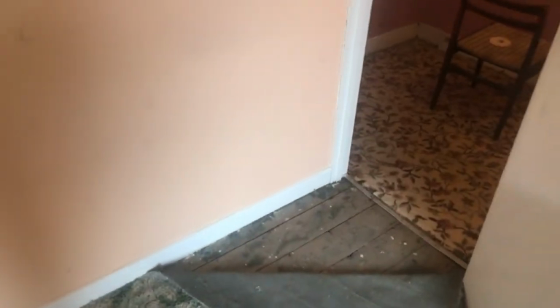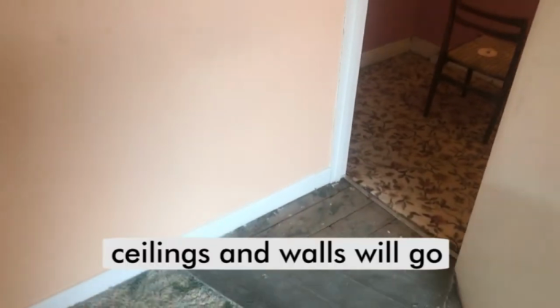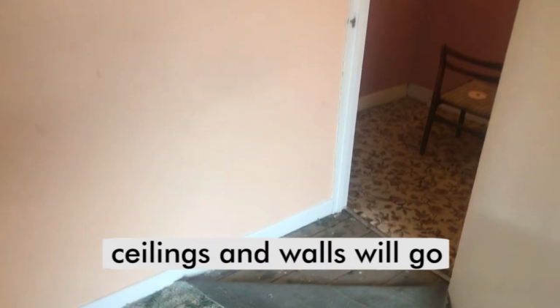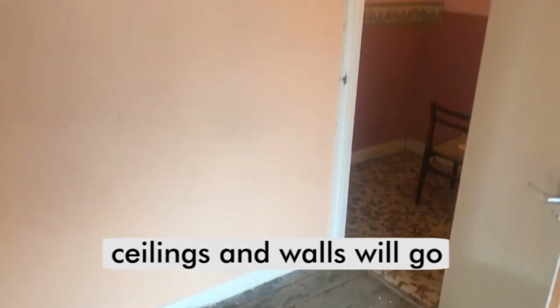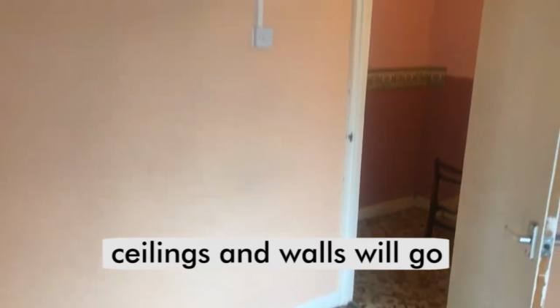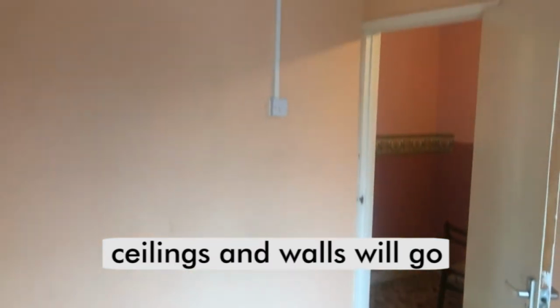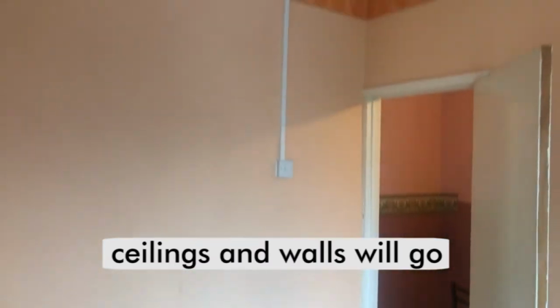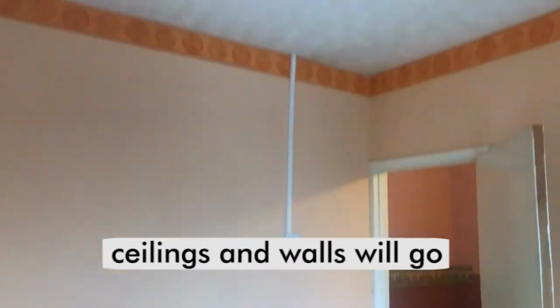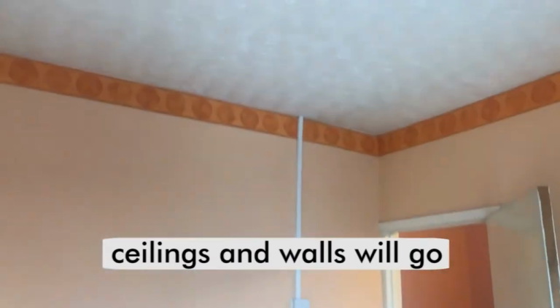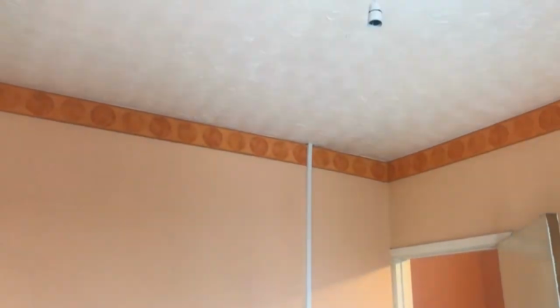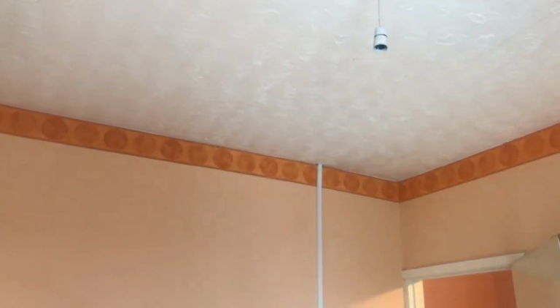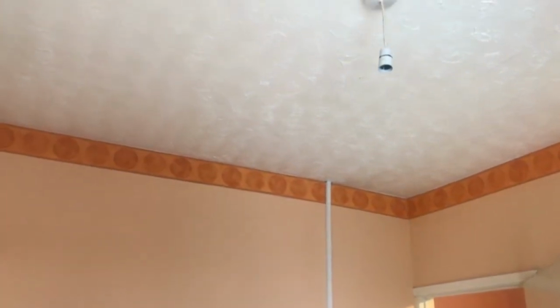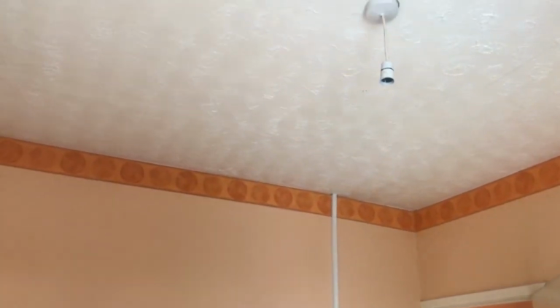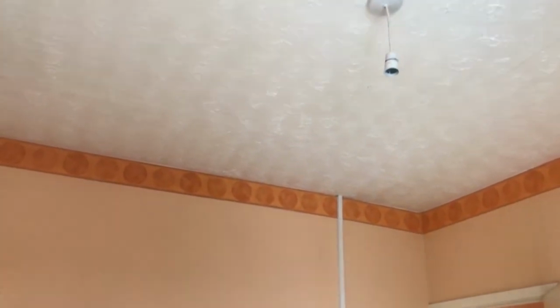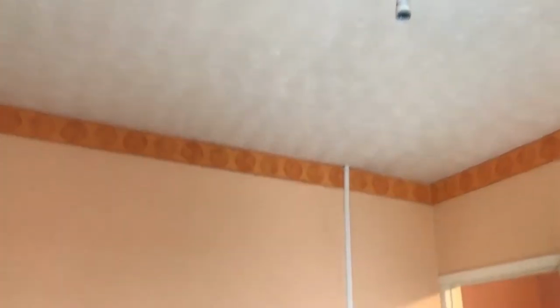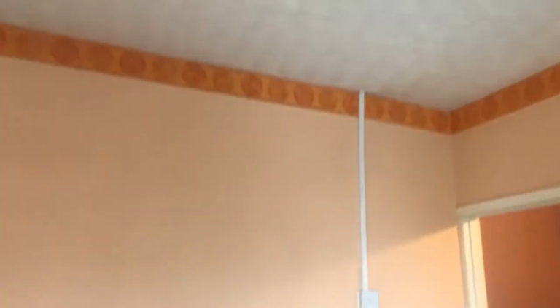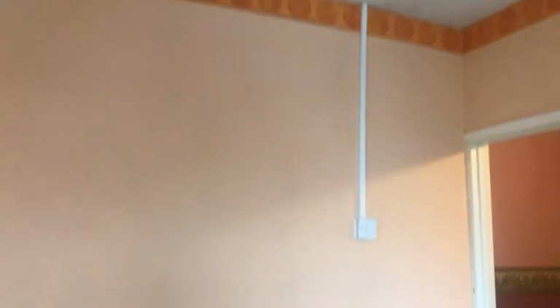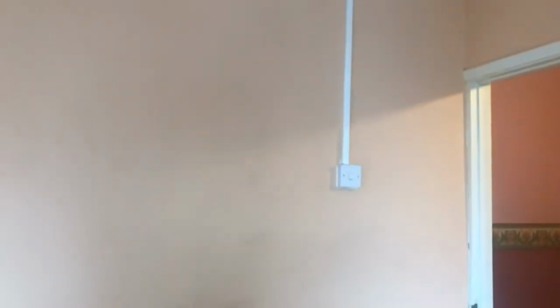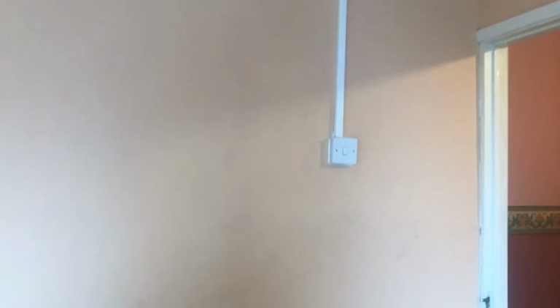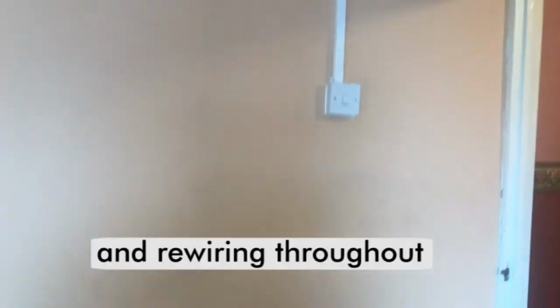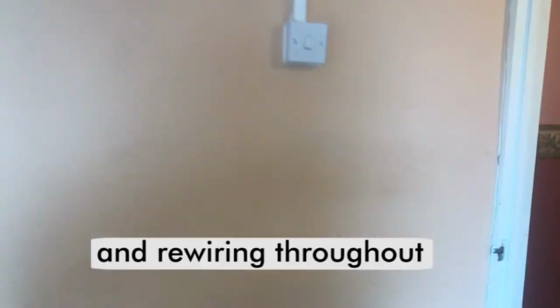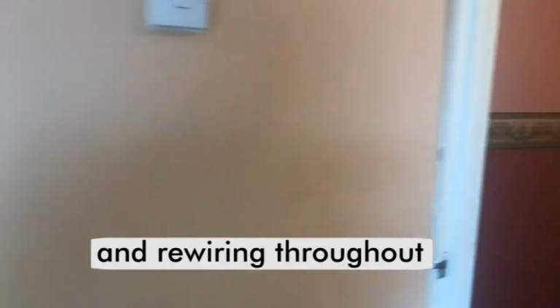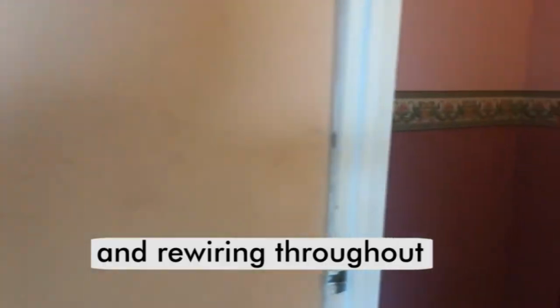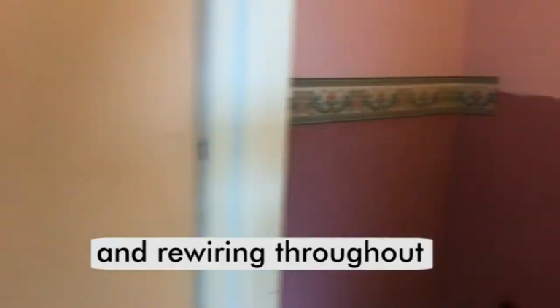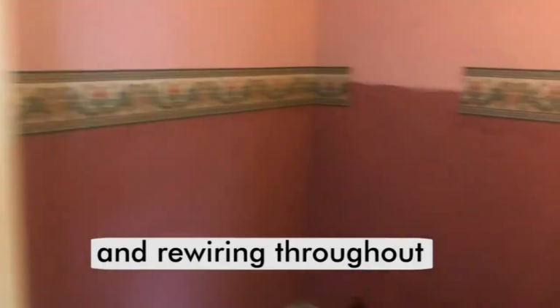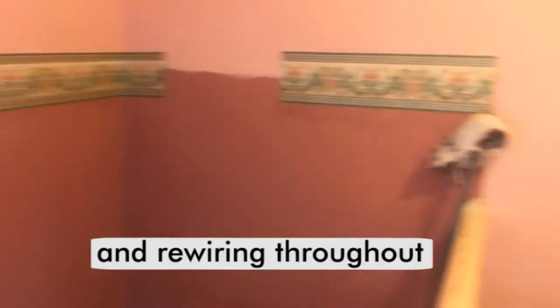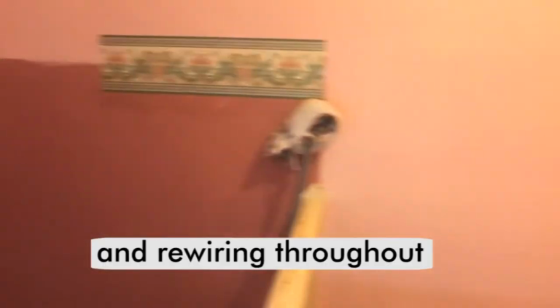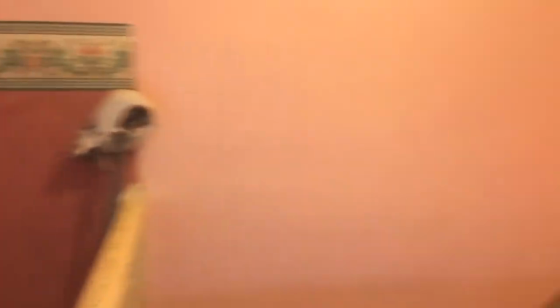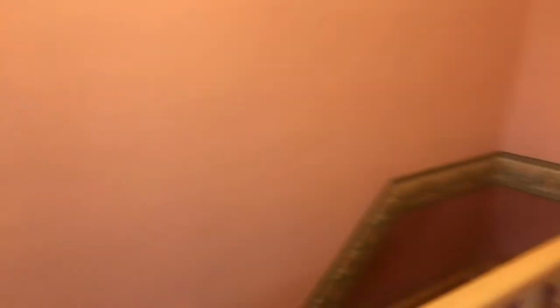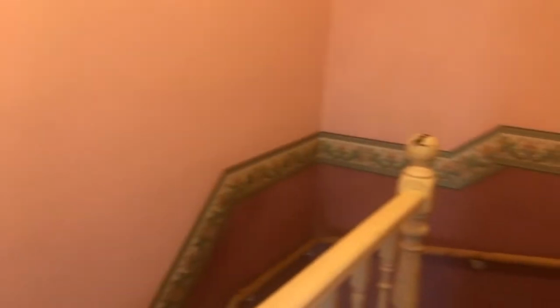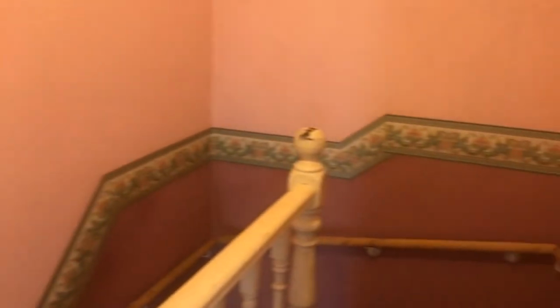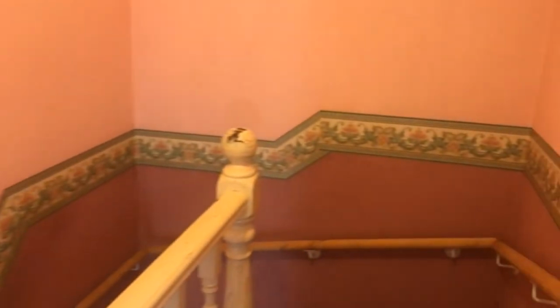So everything's going to come down — the ceilings, the walls — all new electrics right through, and all new plaster.